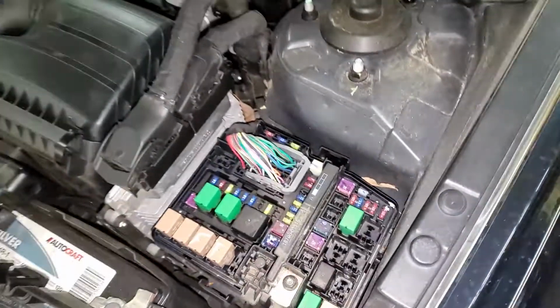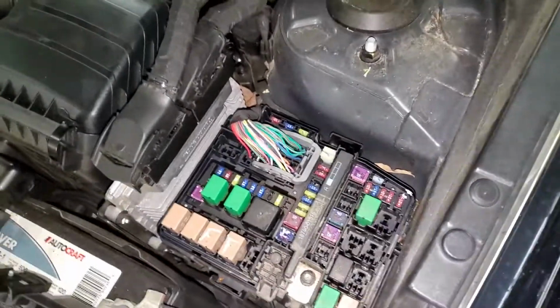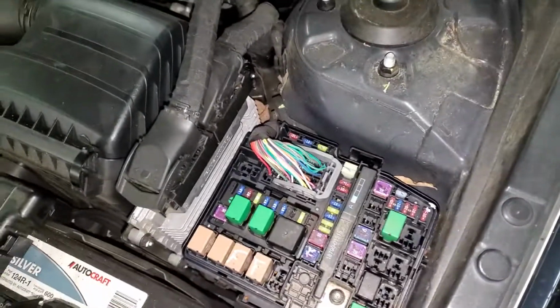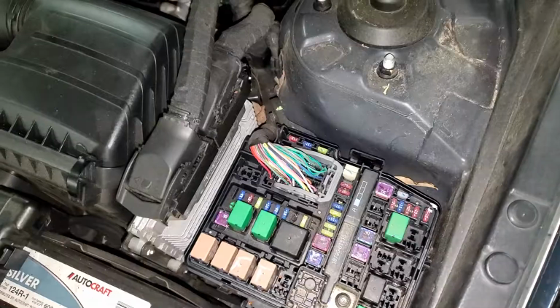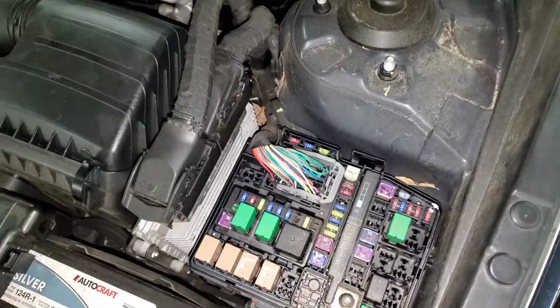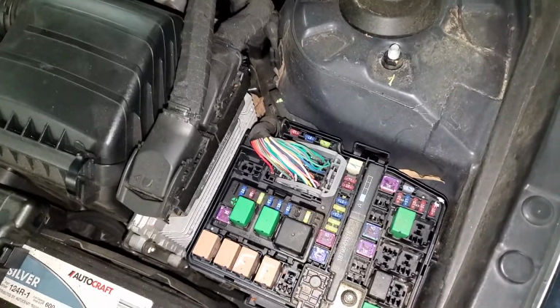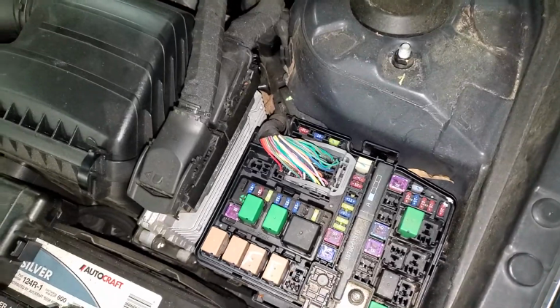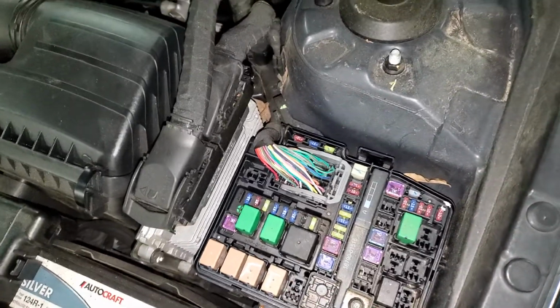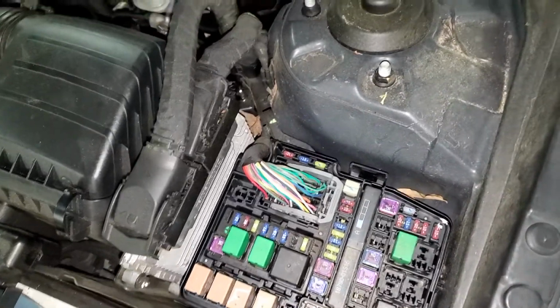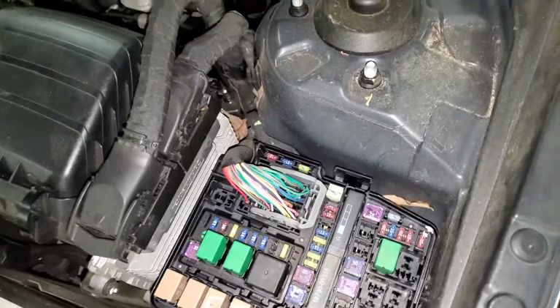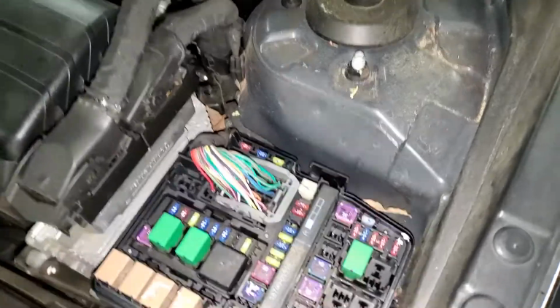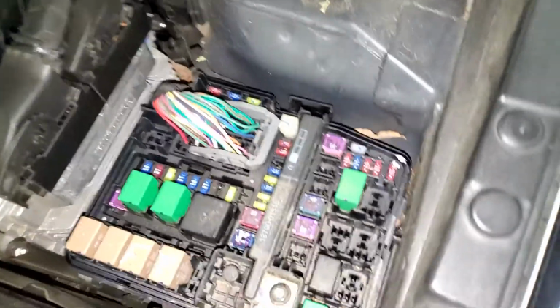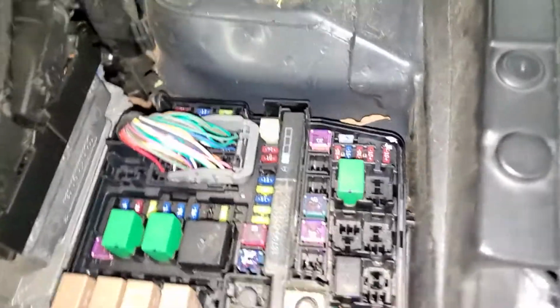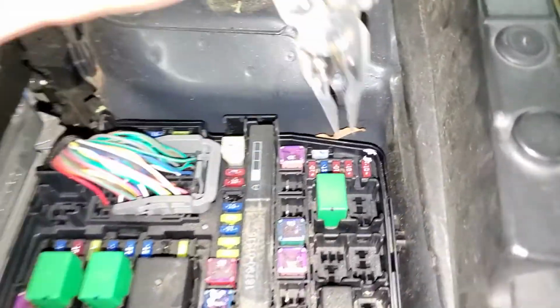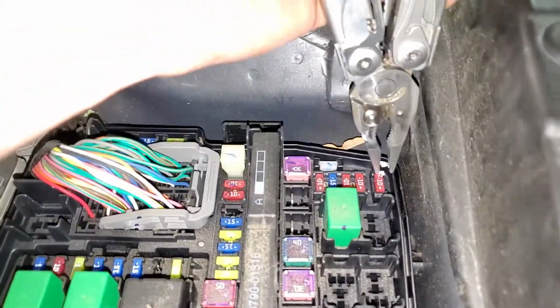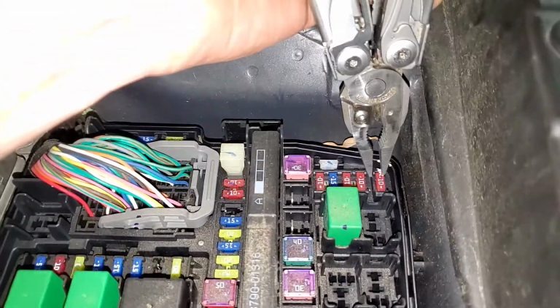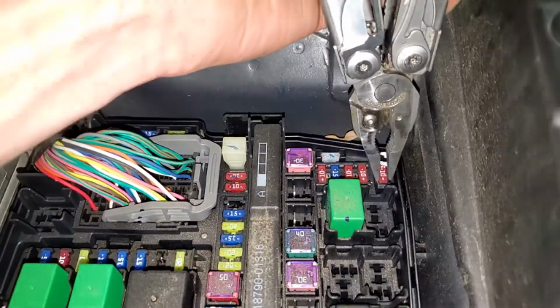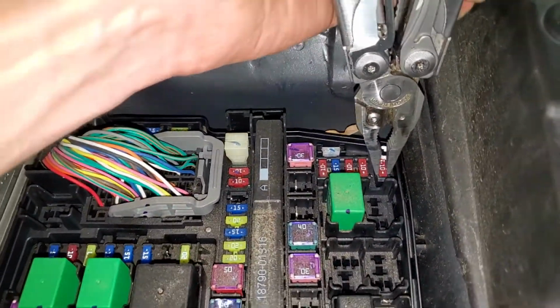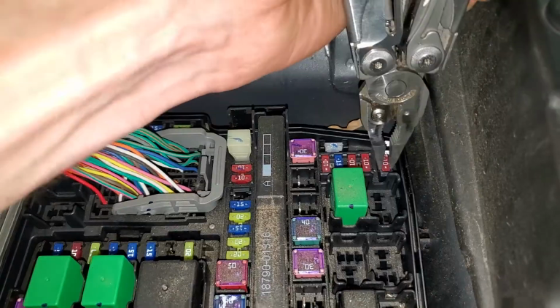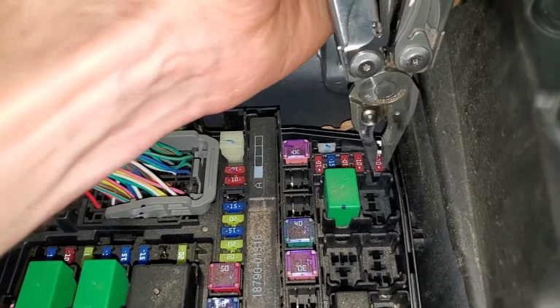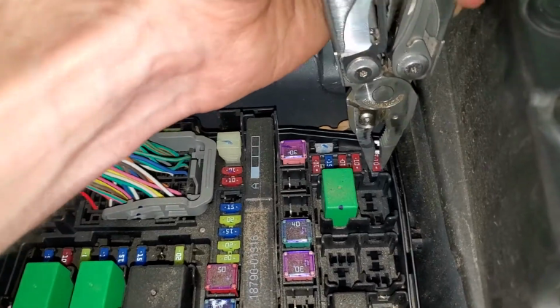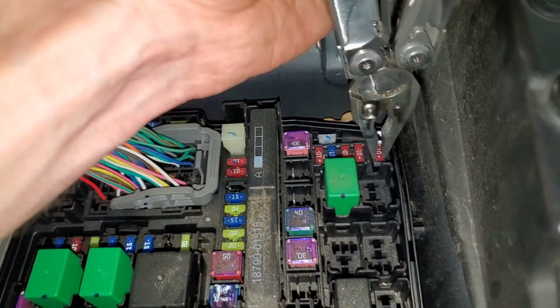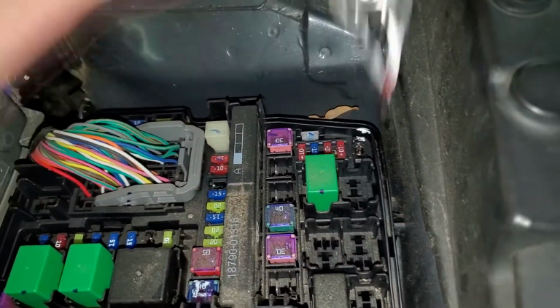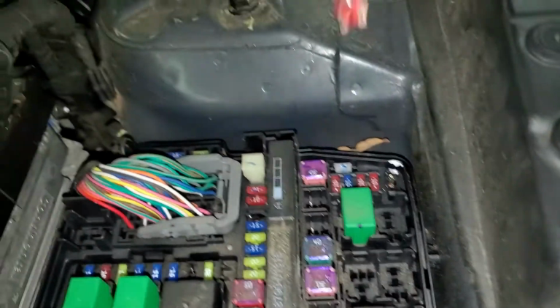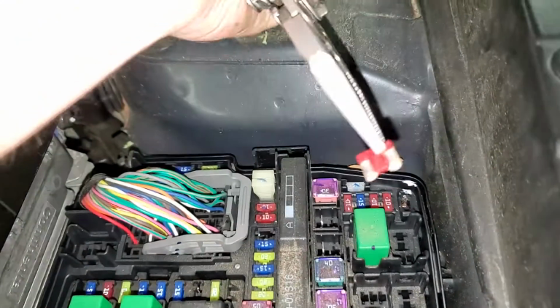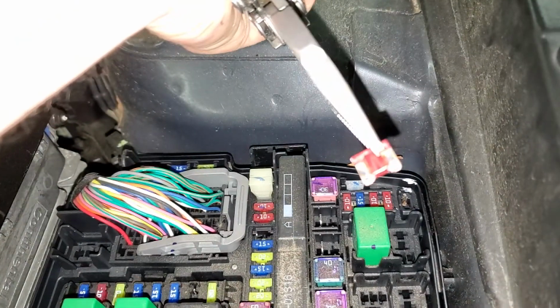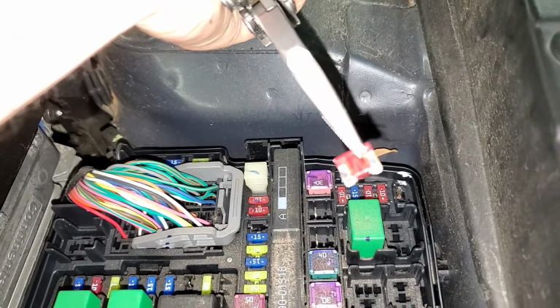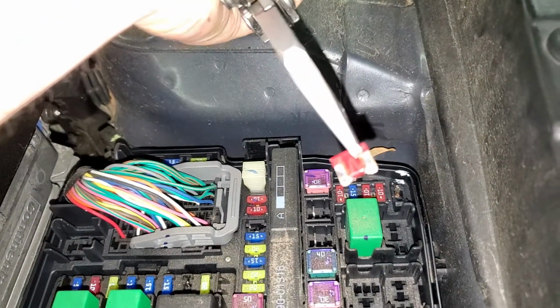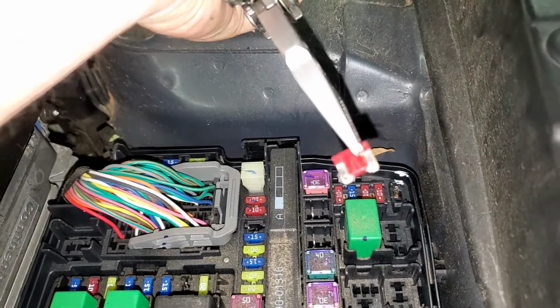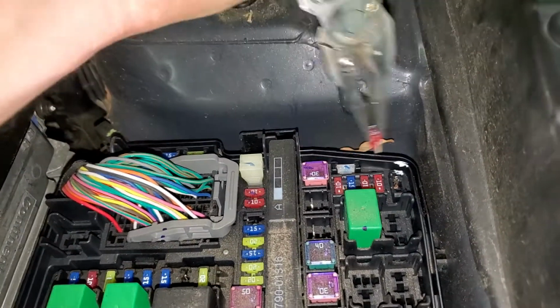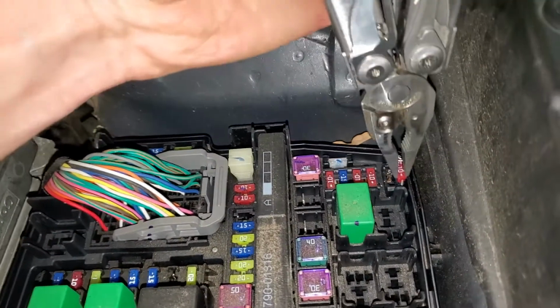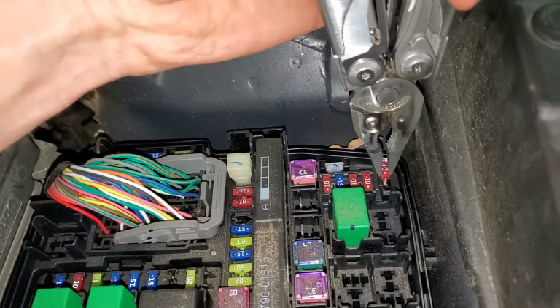Now there's another fuse — a 10 amp fuse for the air conditioning as well — and that's going to be this one right here. You just grab it and pull it out. You can check it like so; as you can see, it's not blown.